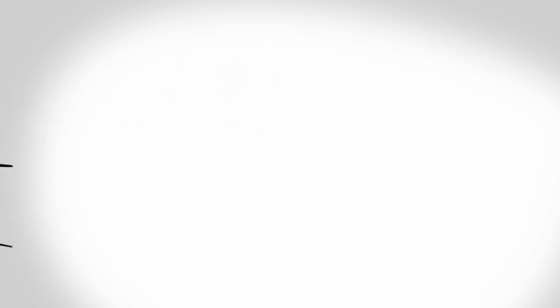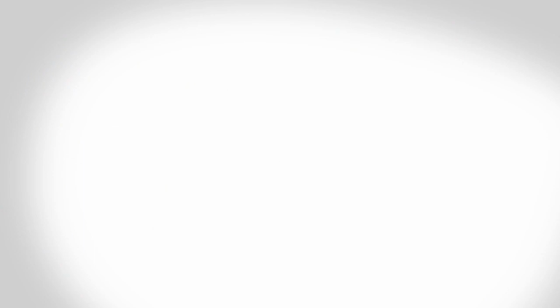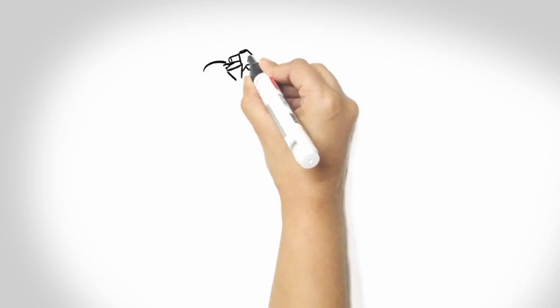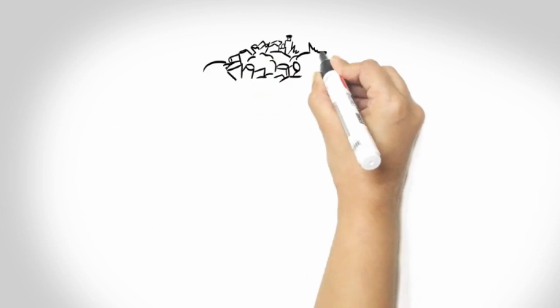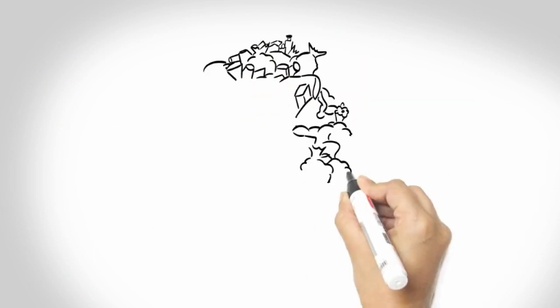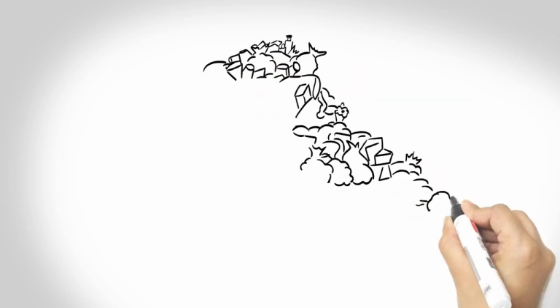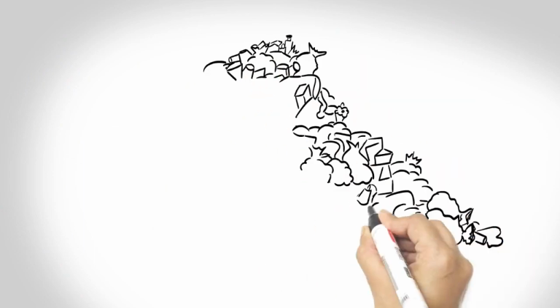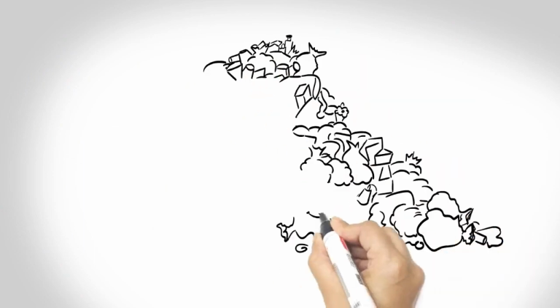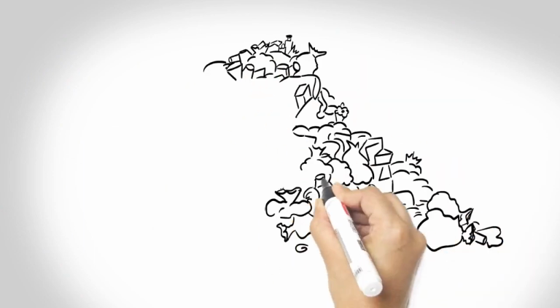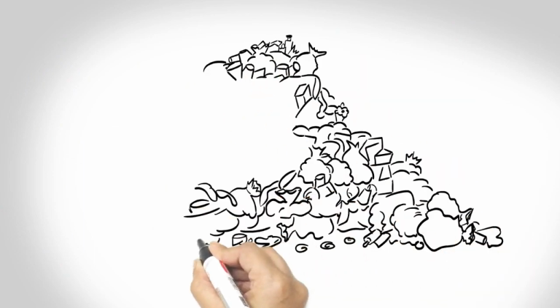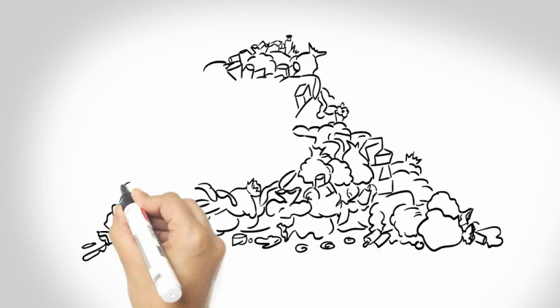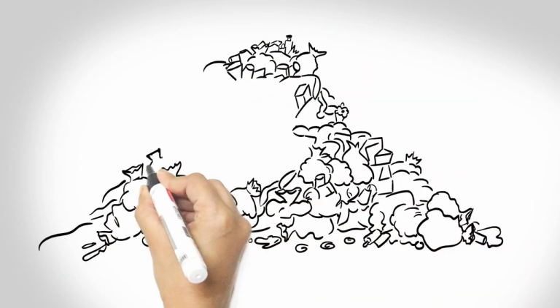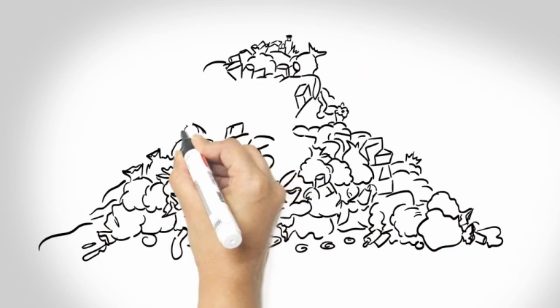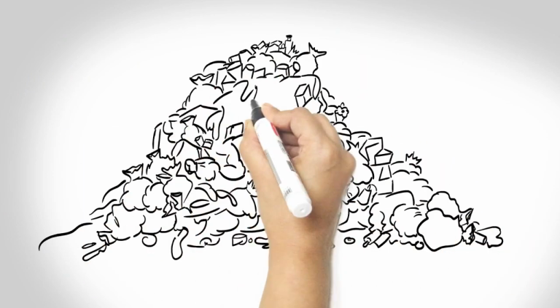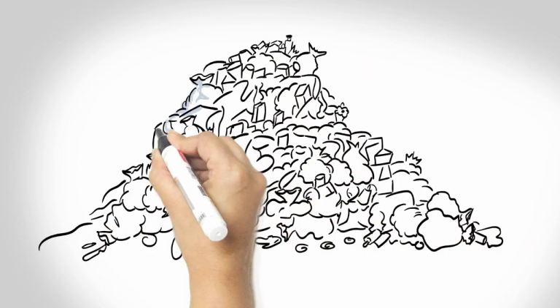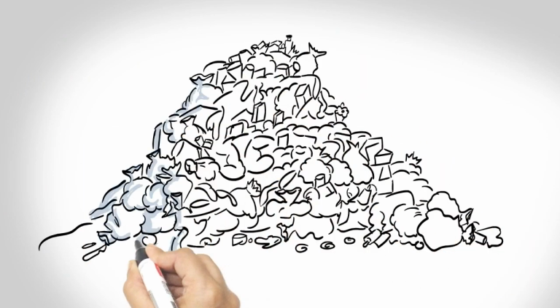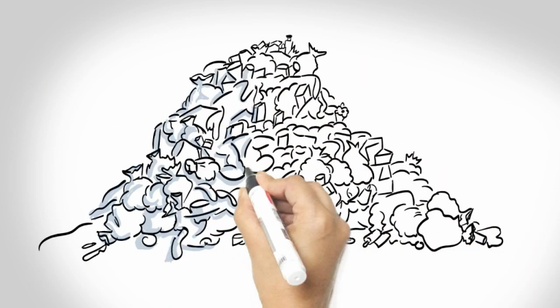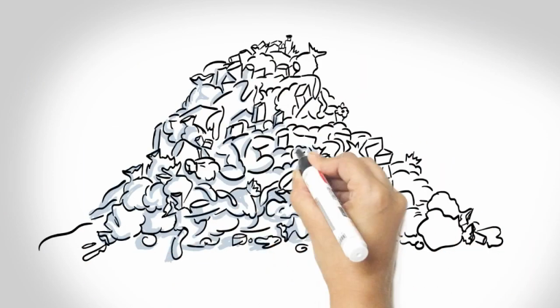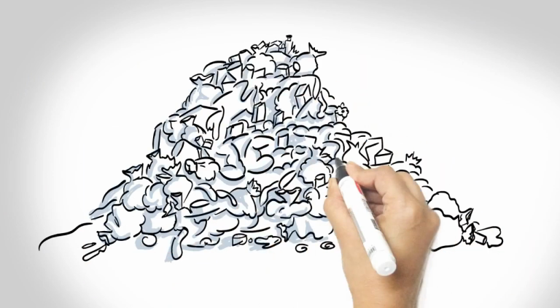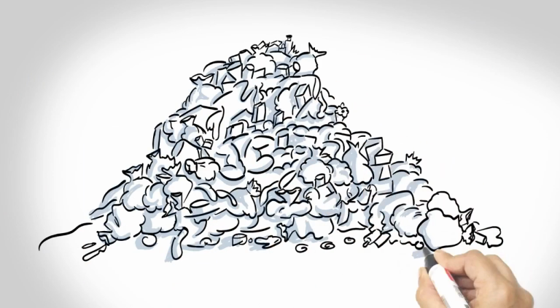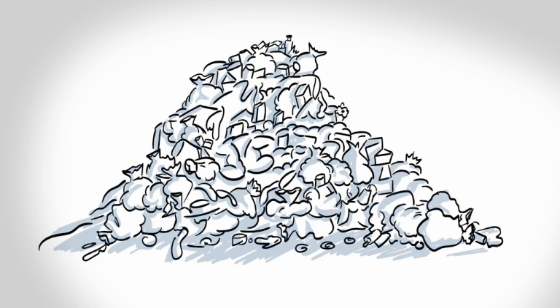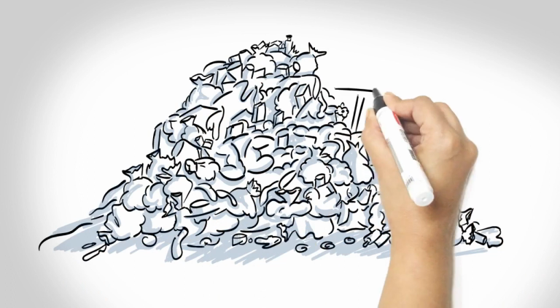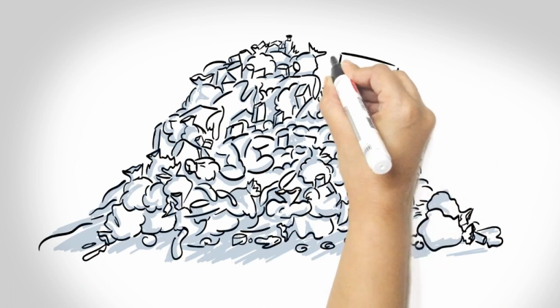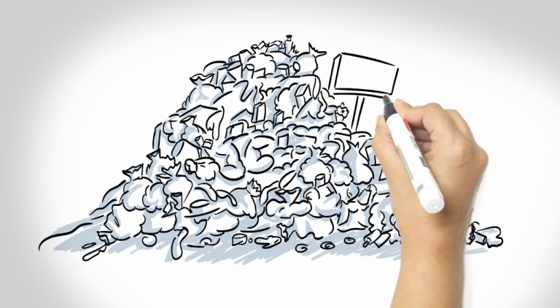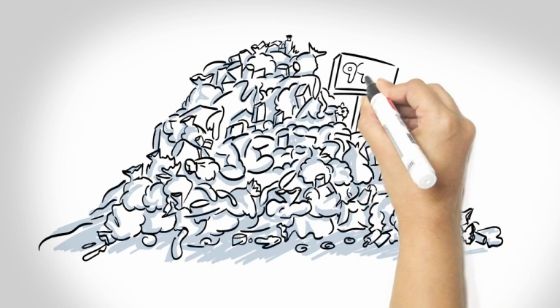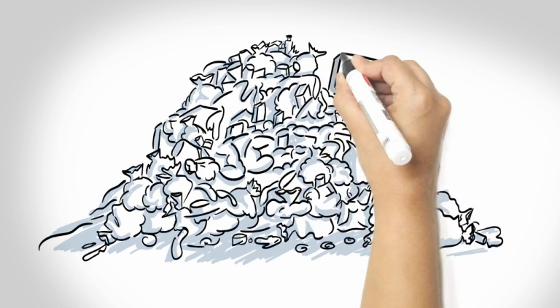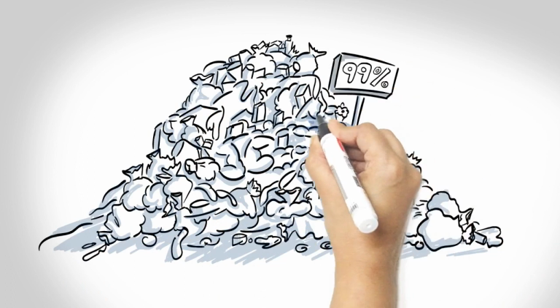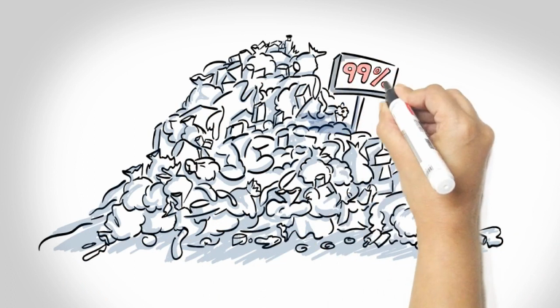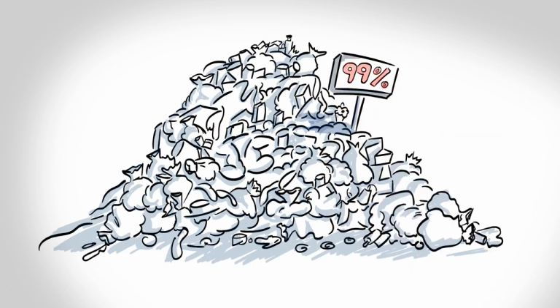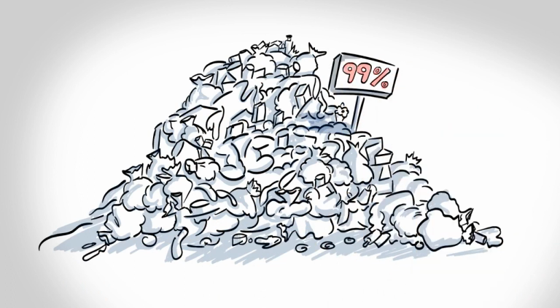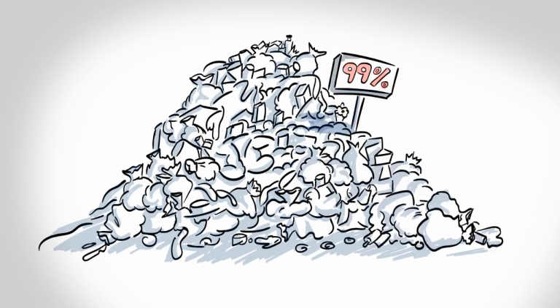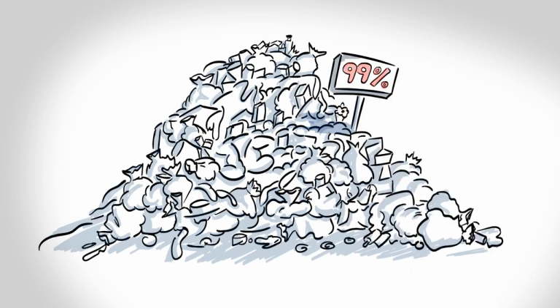Unfortunately, 99% of these plastic bags are thrown in the garbage when they could have been recycled and made into new products.